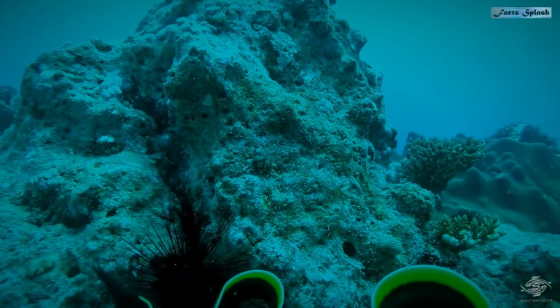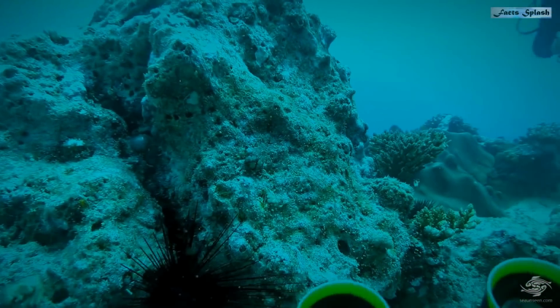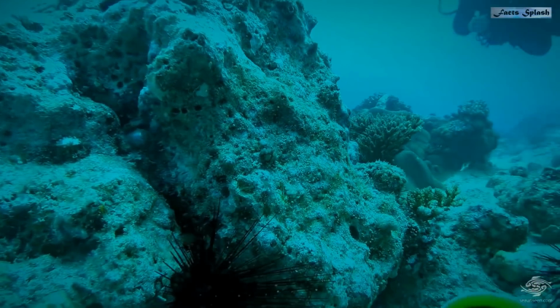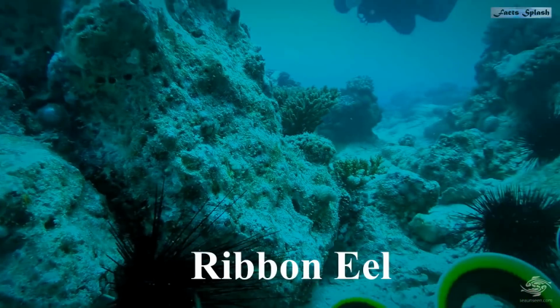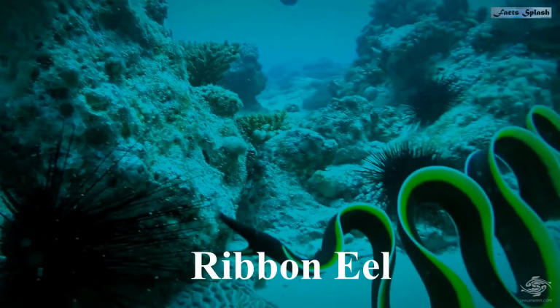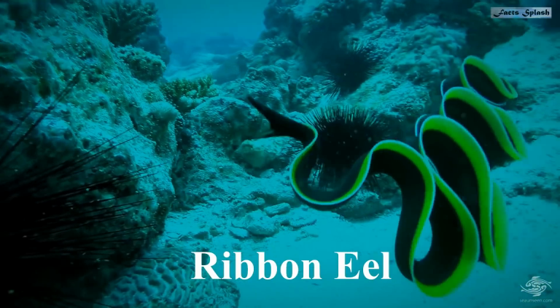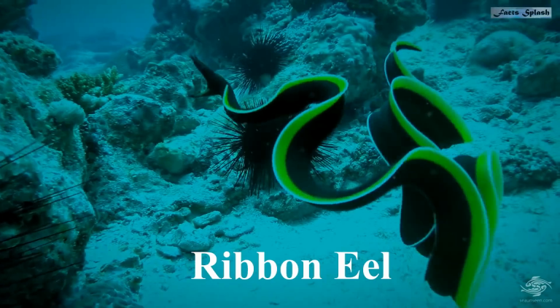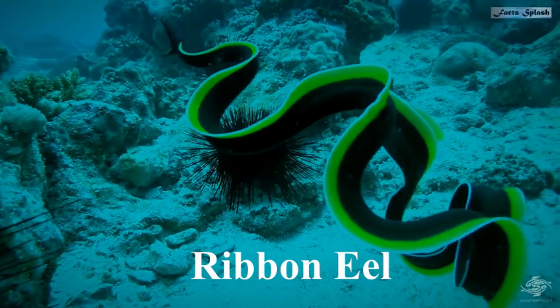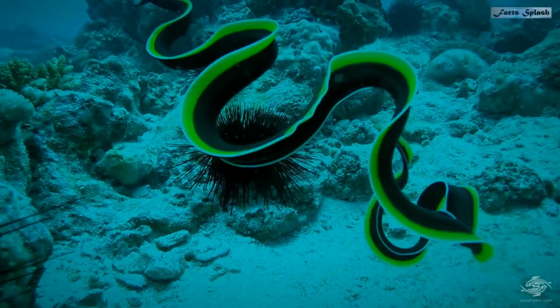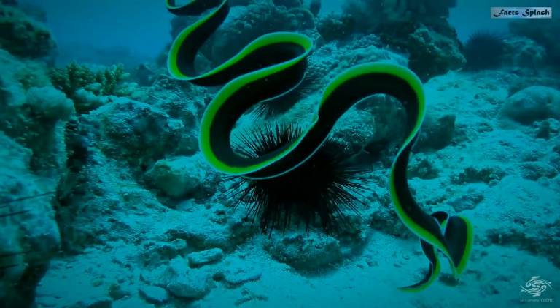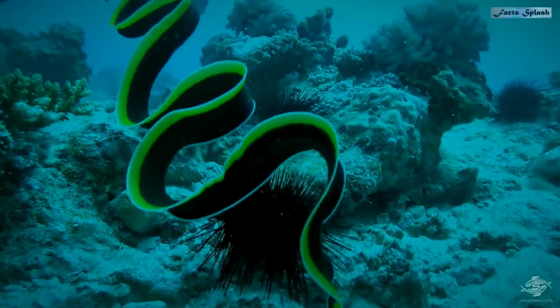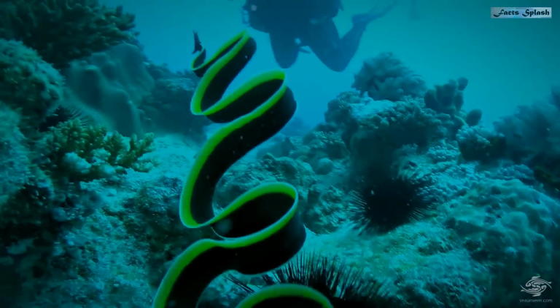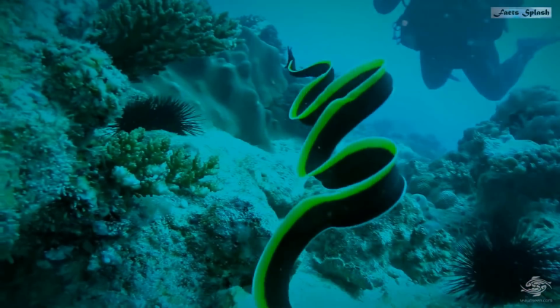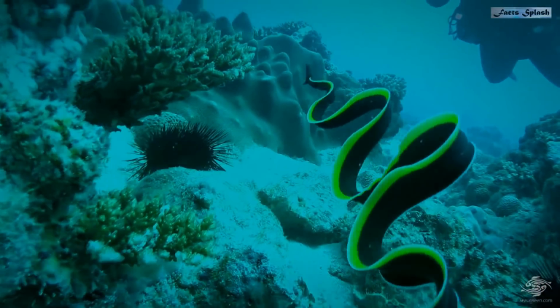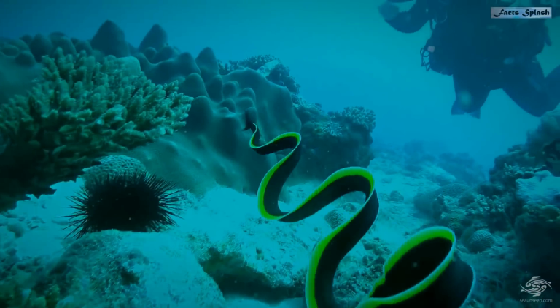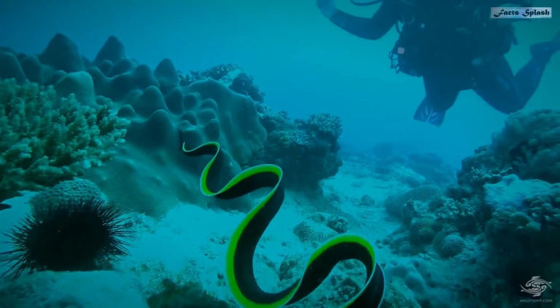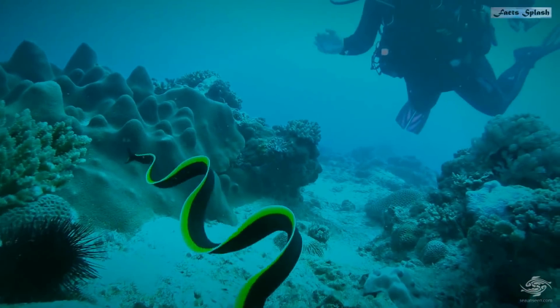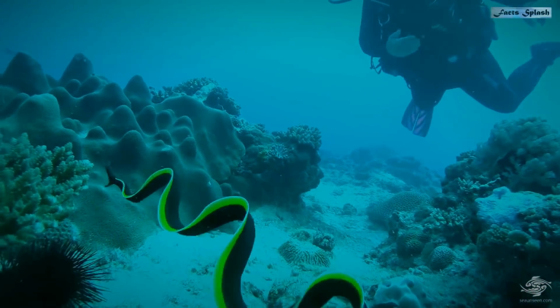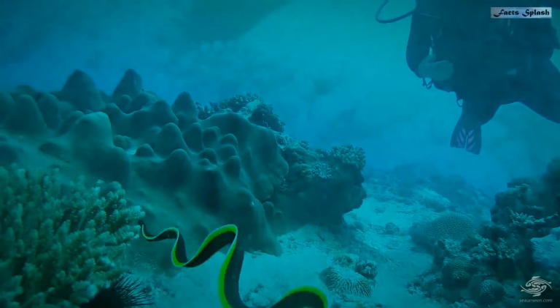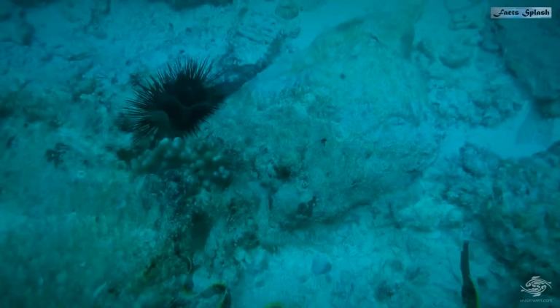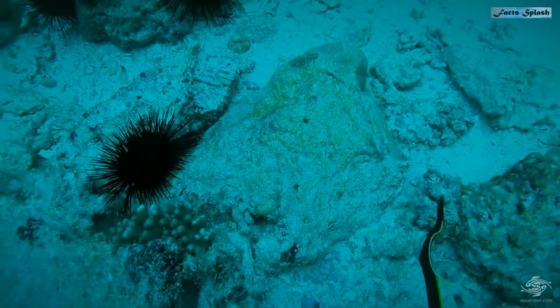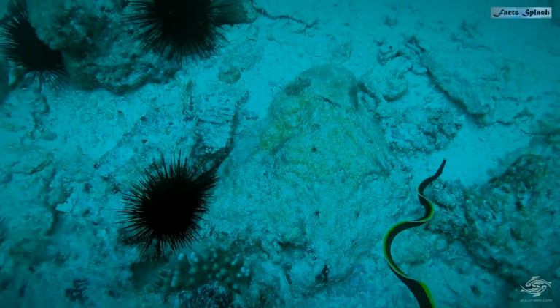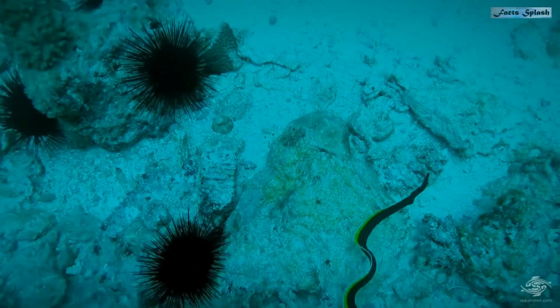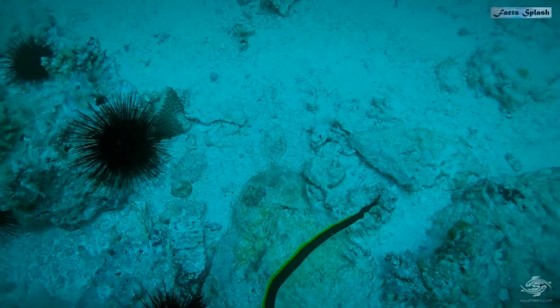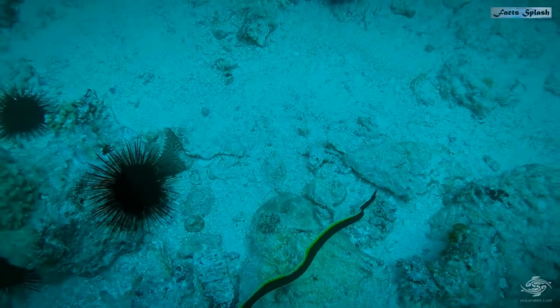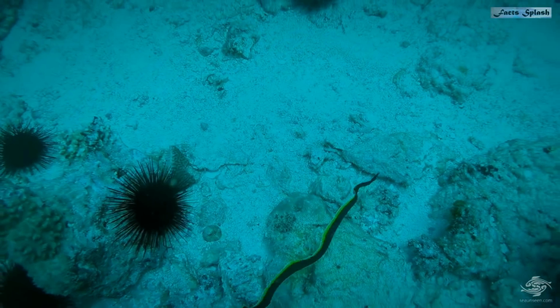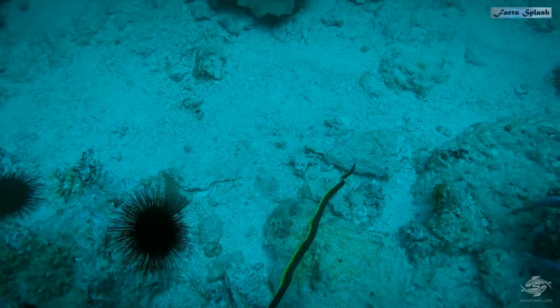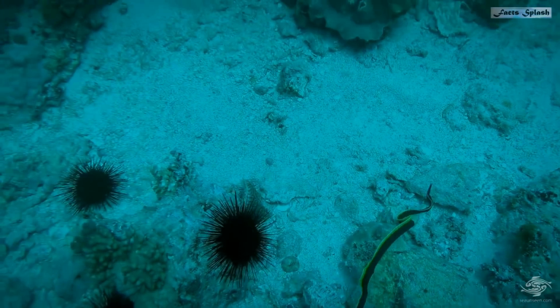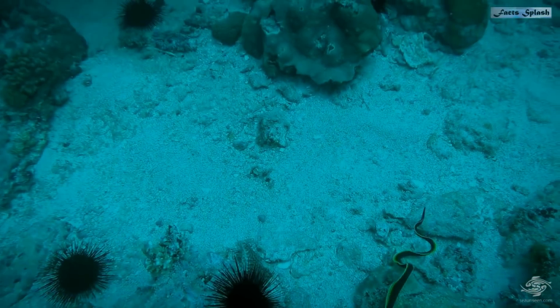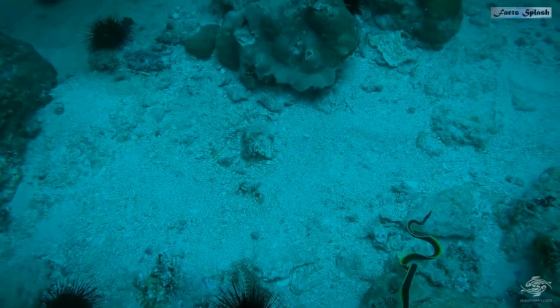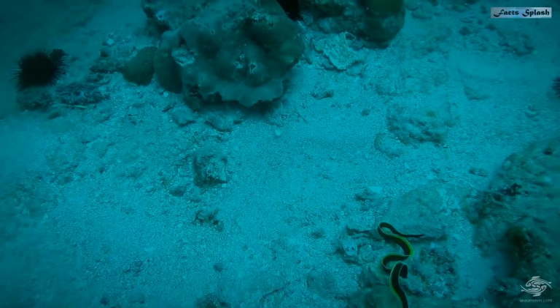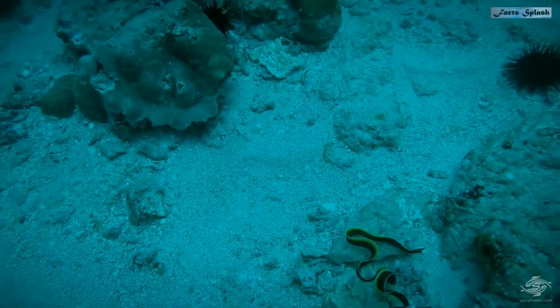This is a ribbon eel. These eels are sequential hermaphrodites, which means once the male reaches a certain body length, it begins to turn yellow and will develop female parts until it is able to lay eggs.